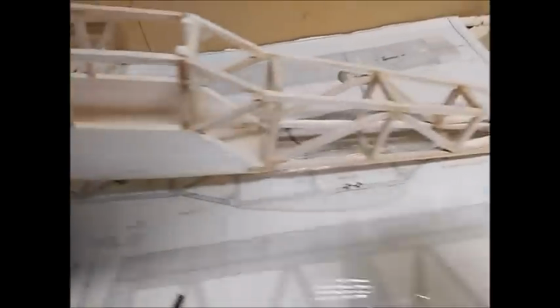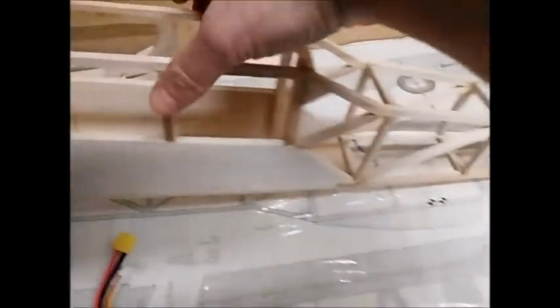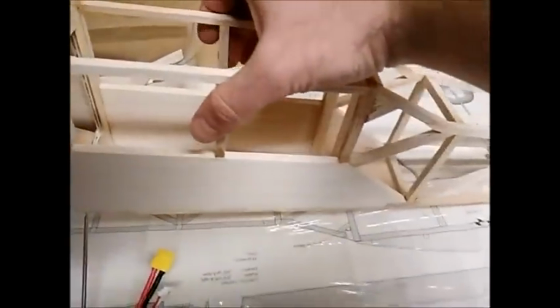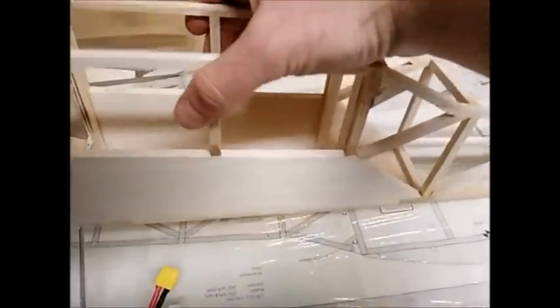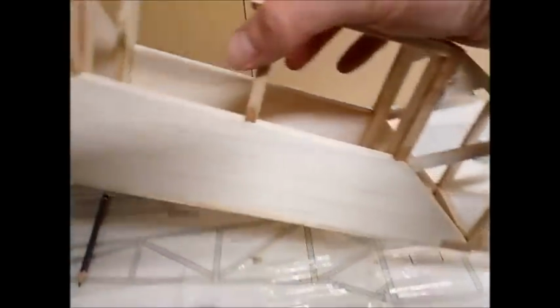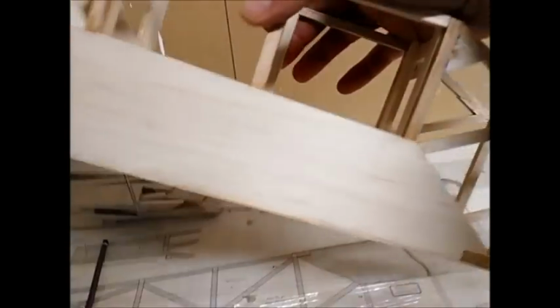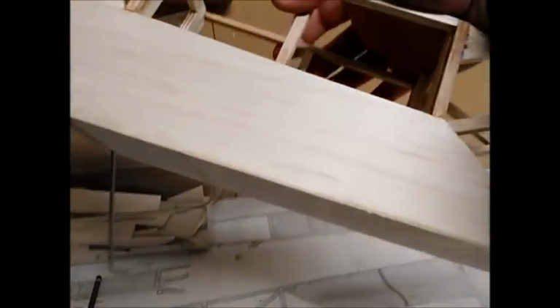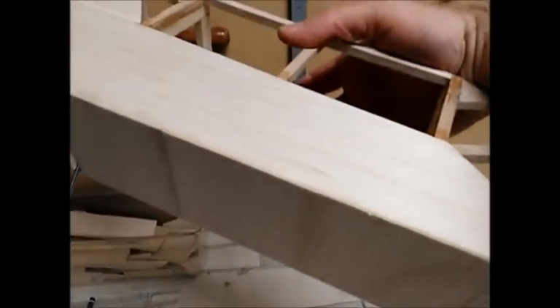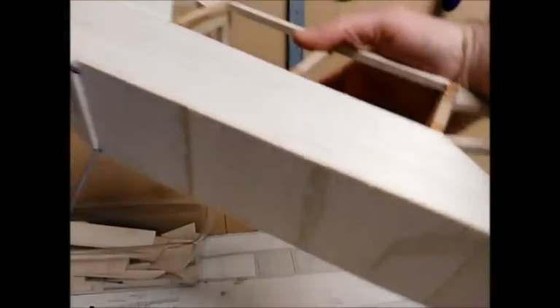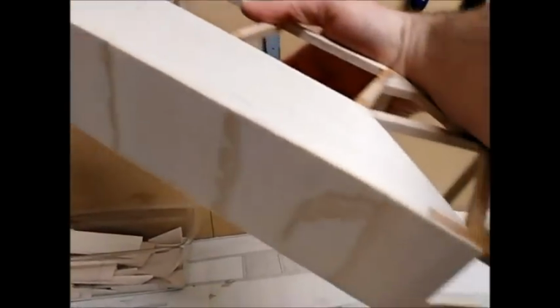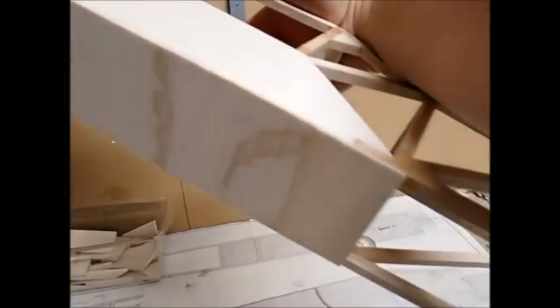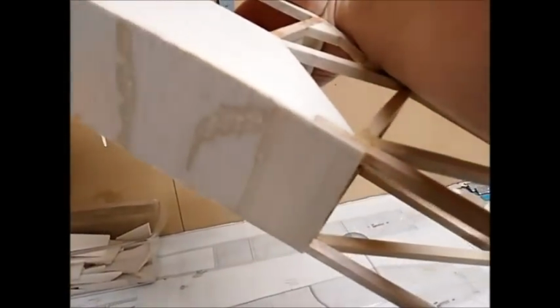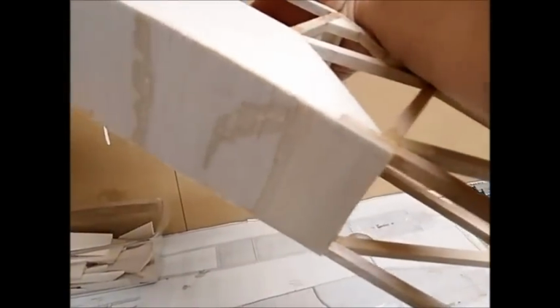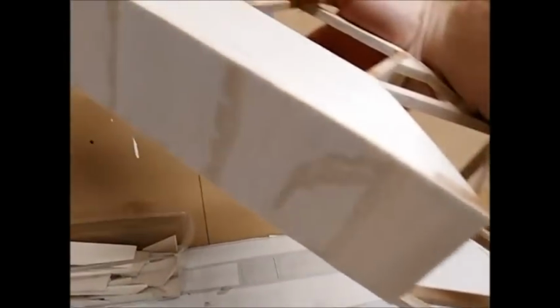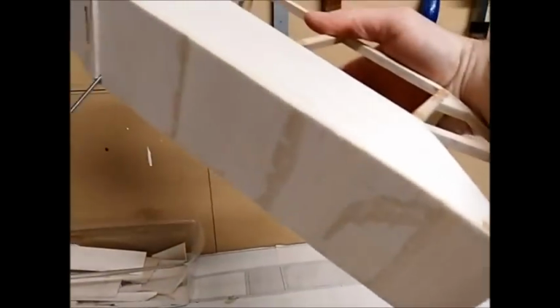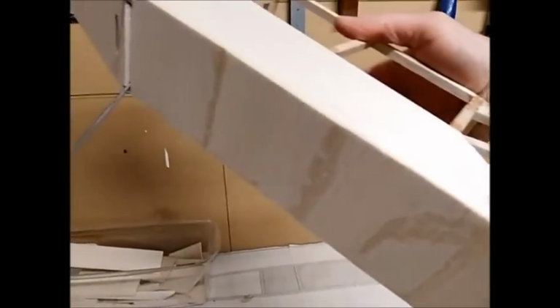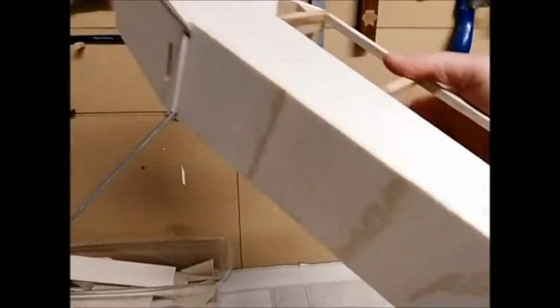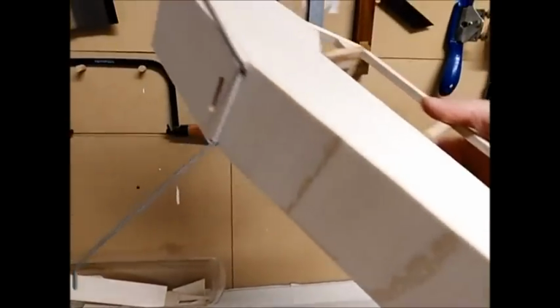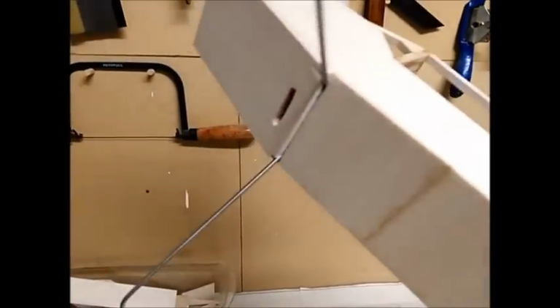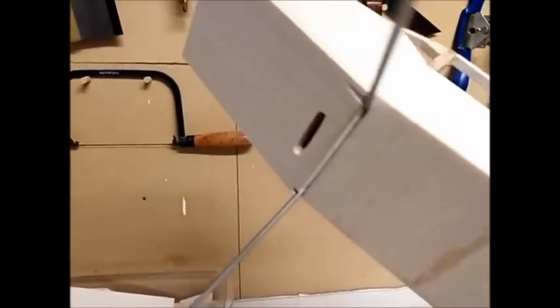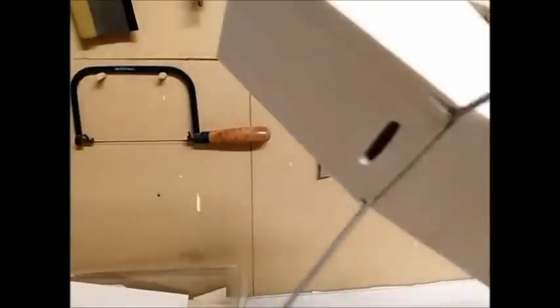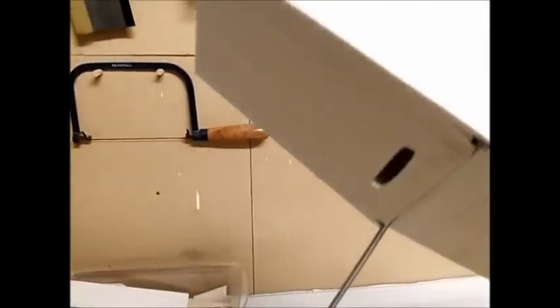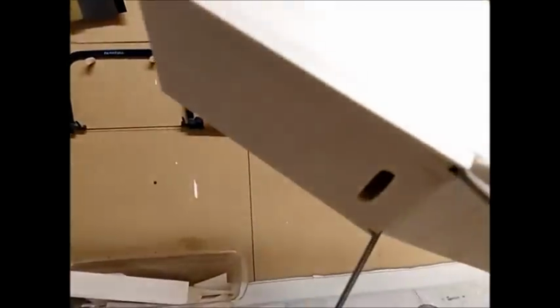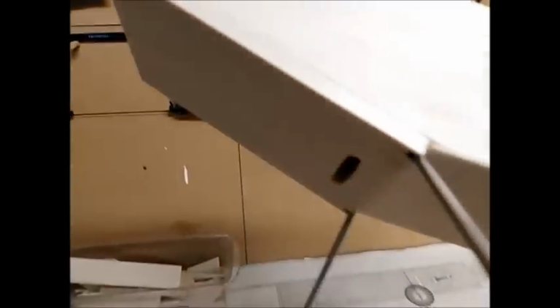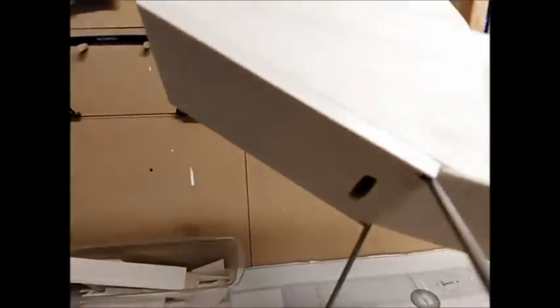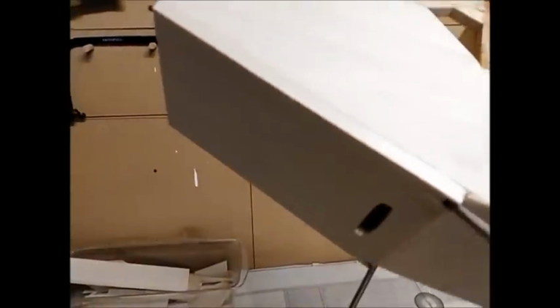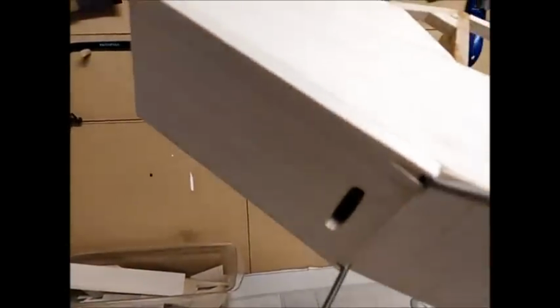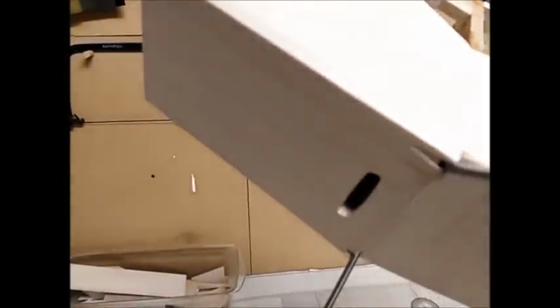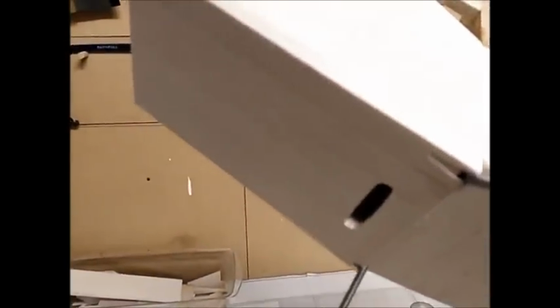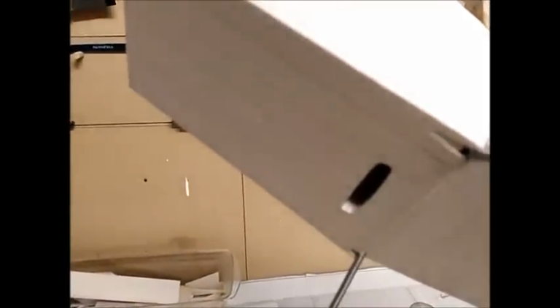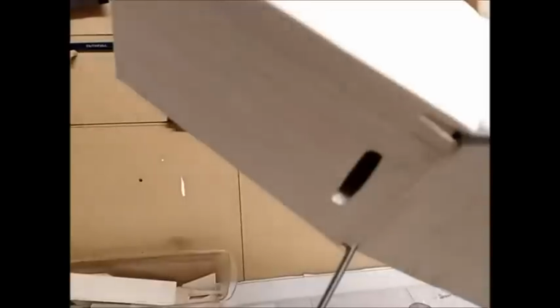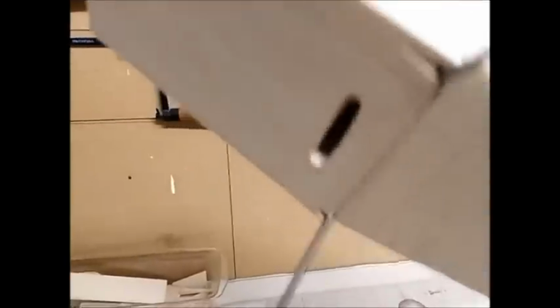Also, in order to finish the fuselage construction, the underside required sheeting. I've put one sixteenth inch sheeting on, and I've also put in a quarter inch sheet at the front, right under the battery bay.